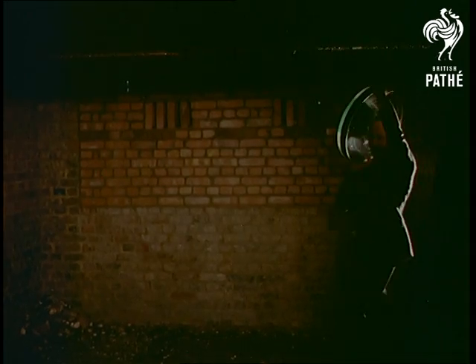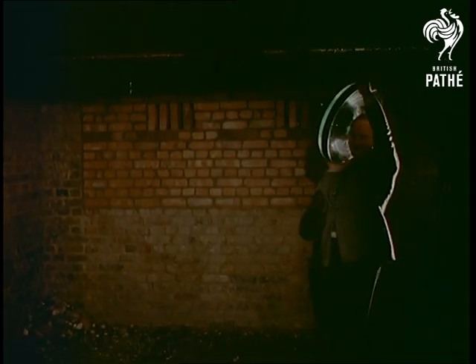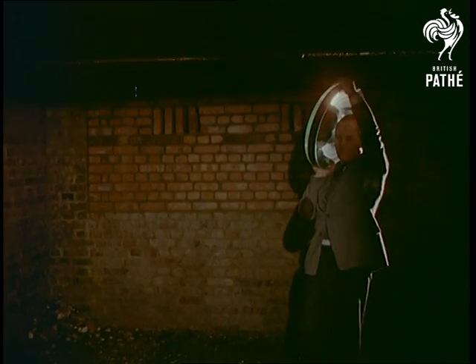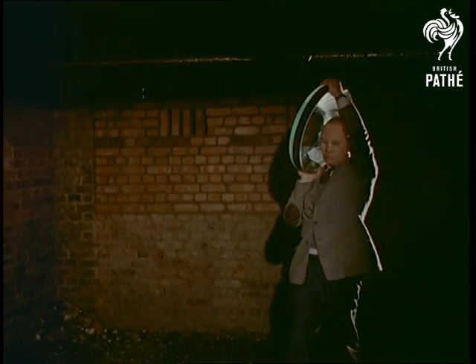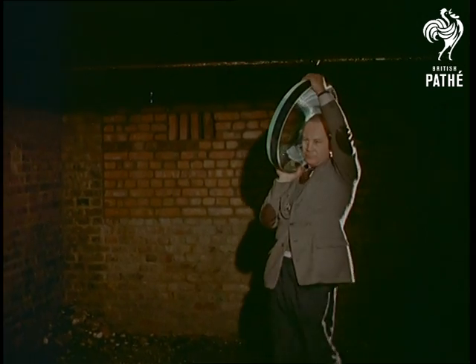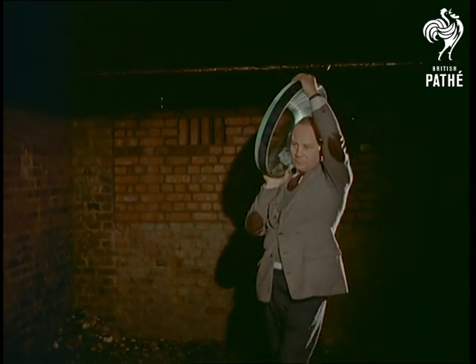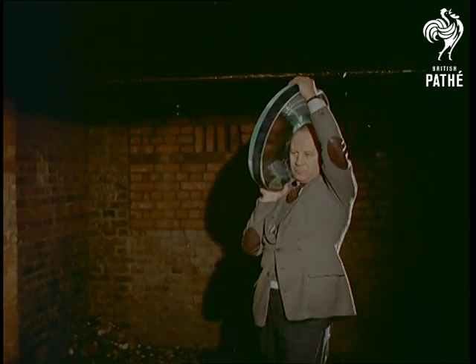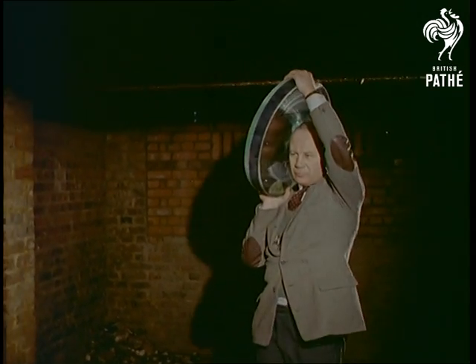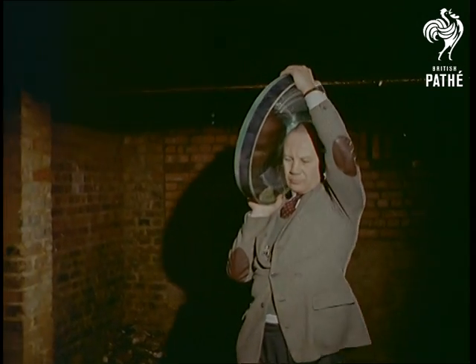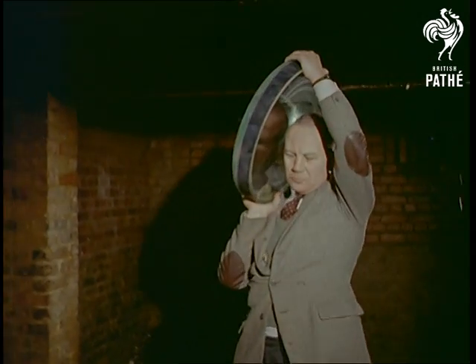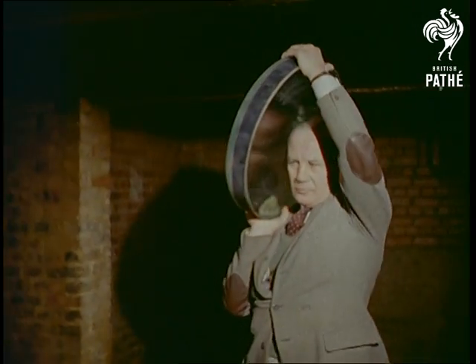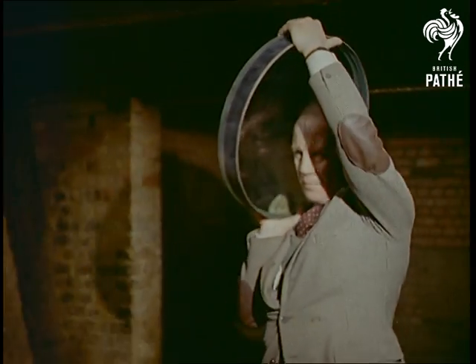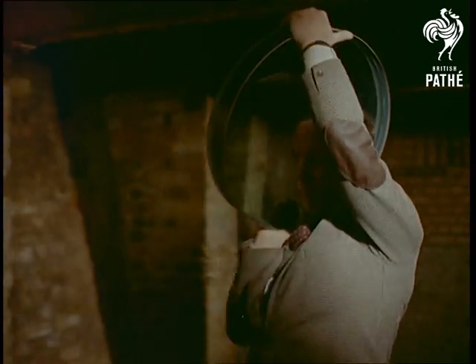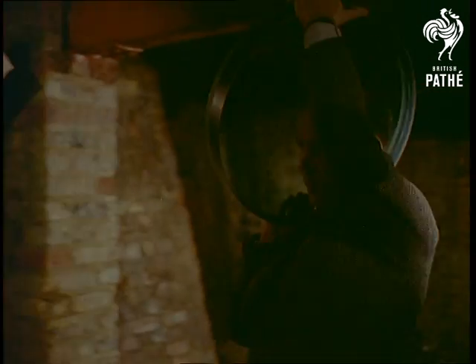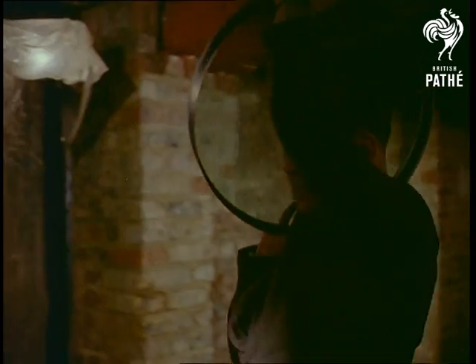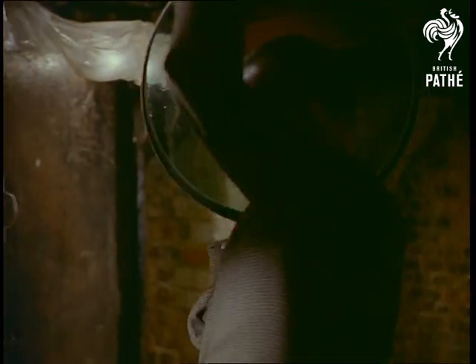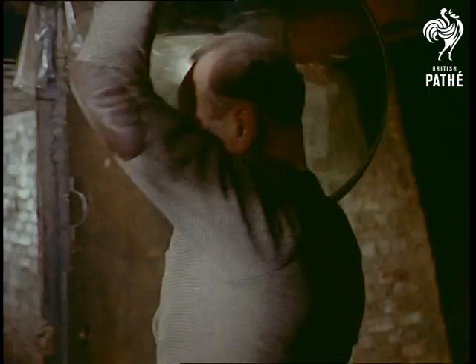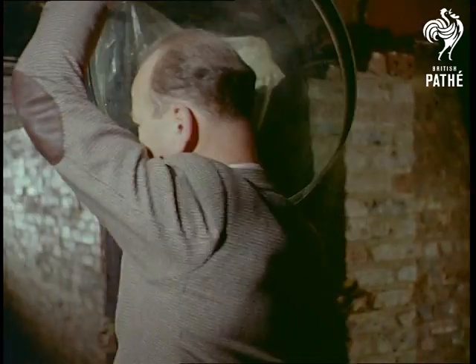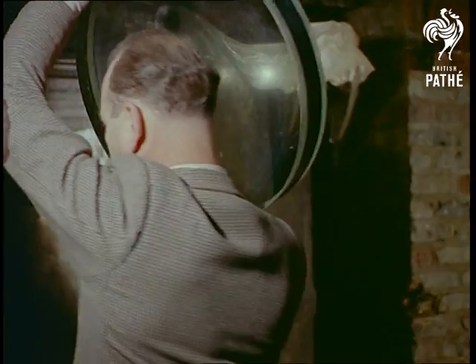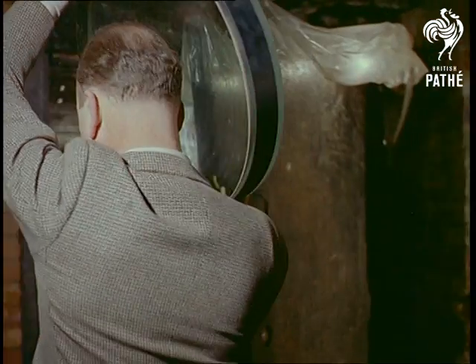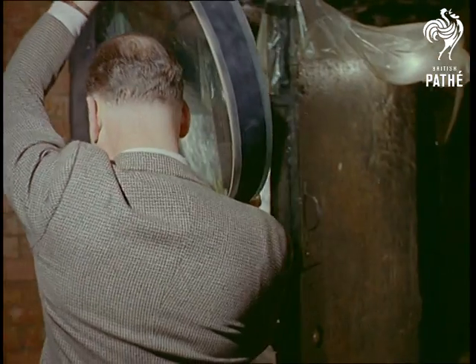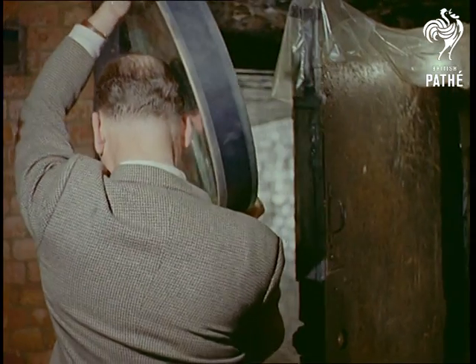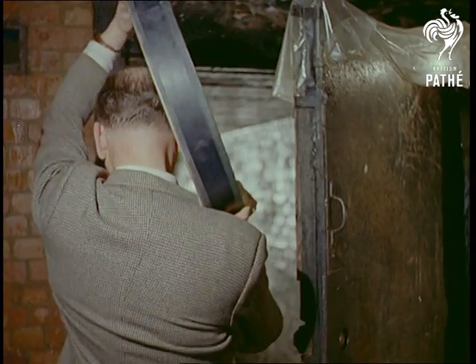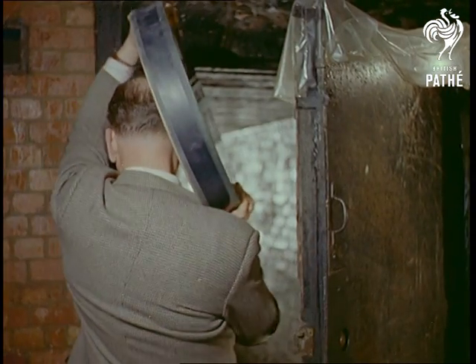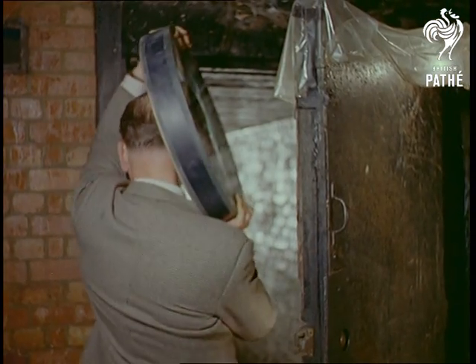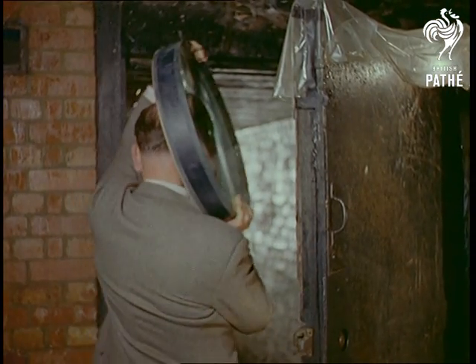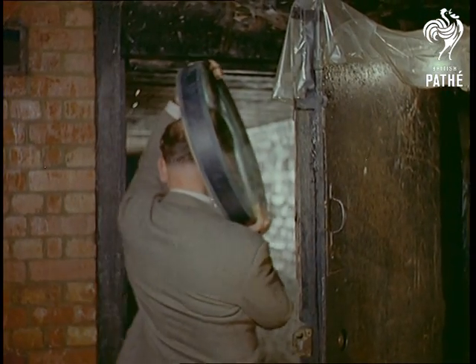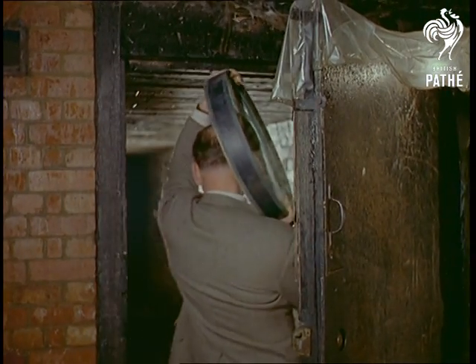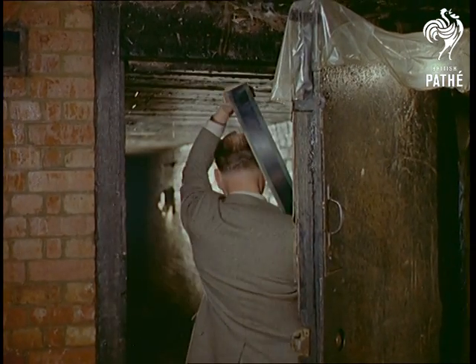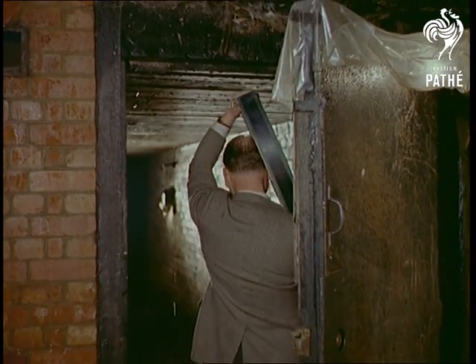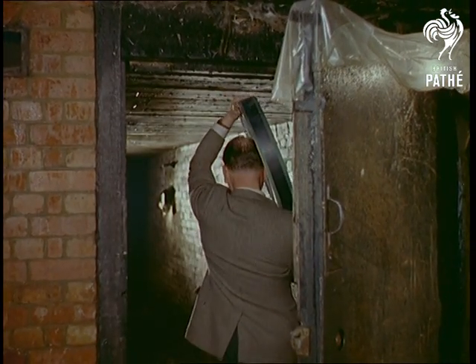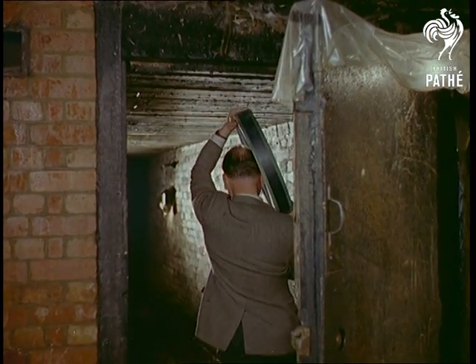It had occurred to us that this must be a cunningly concealed wartime air raid shelter. But the war had been over for 15 years. And what was that suspicious-looking object the stranger was carrying?